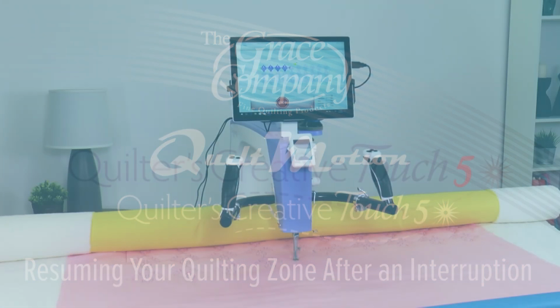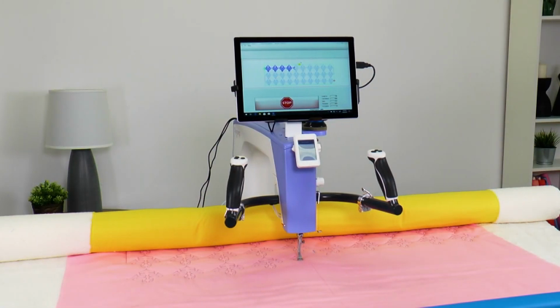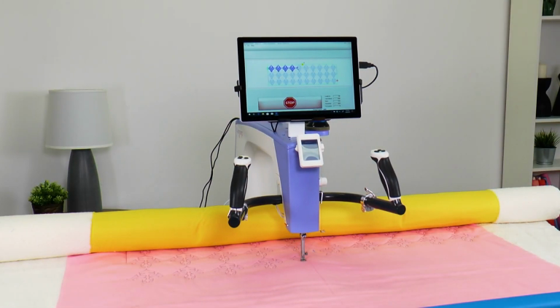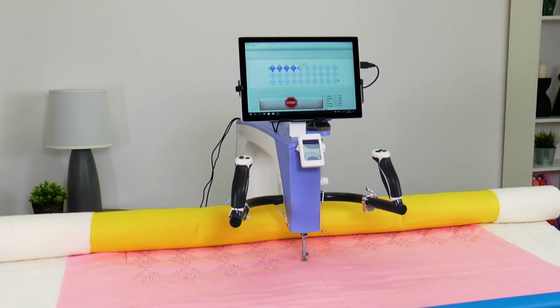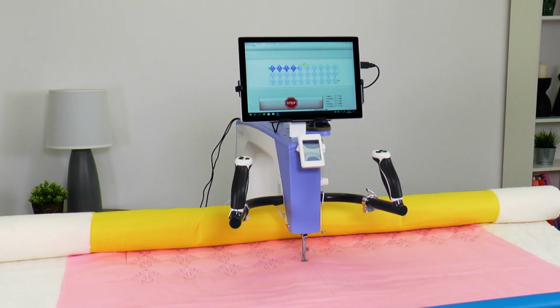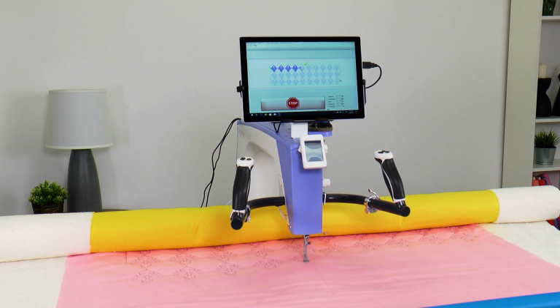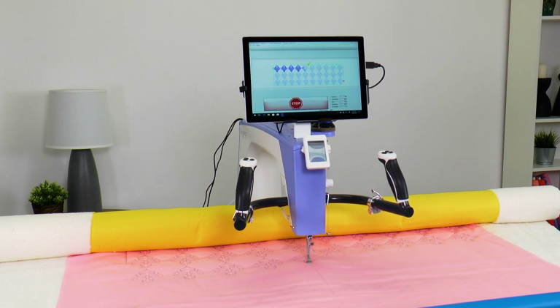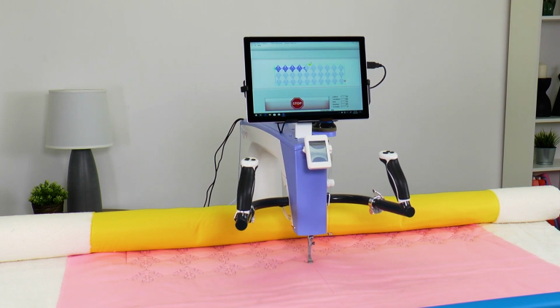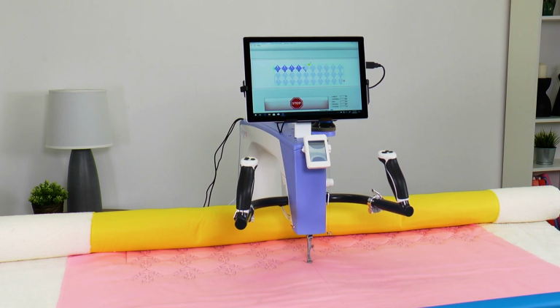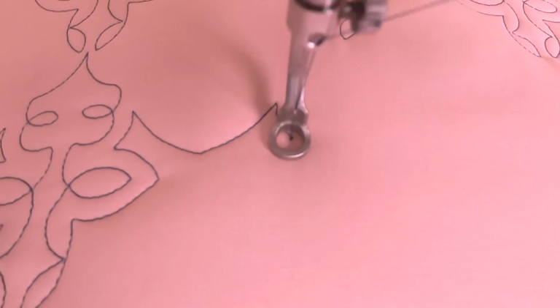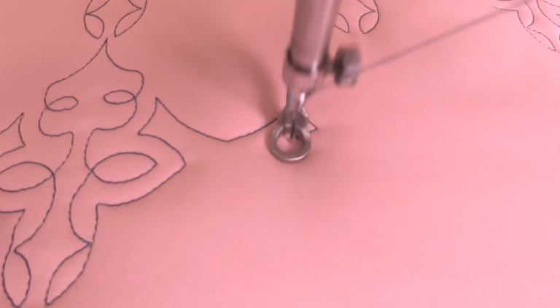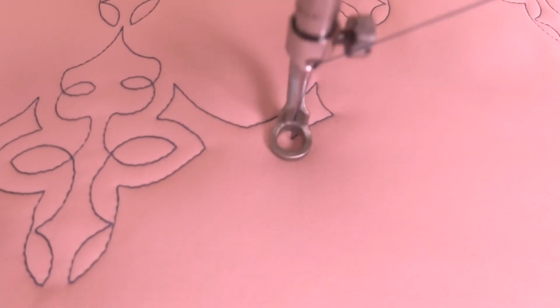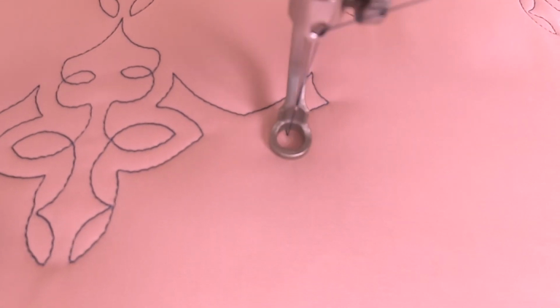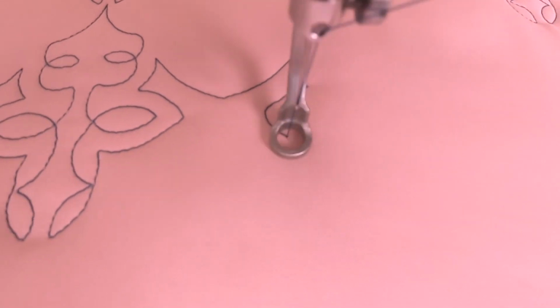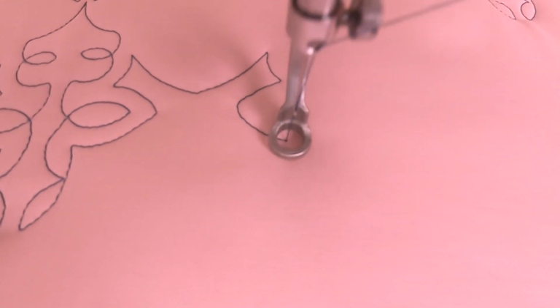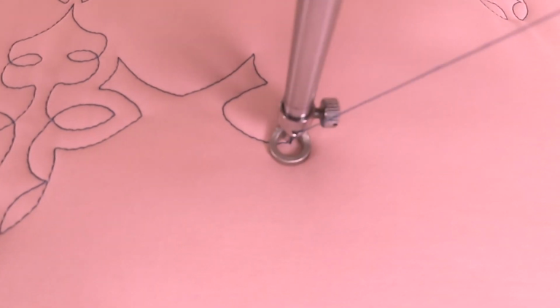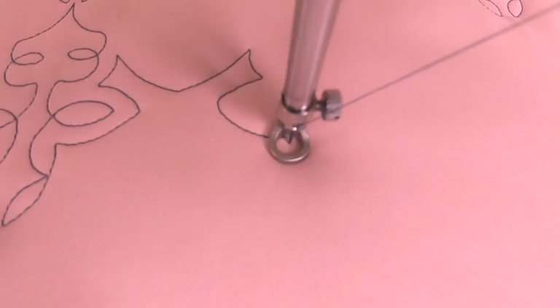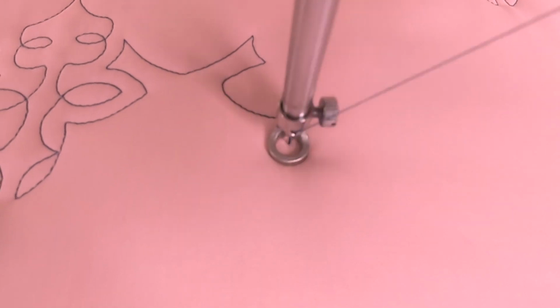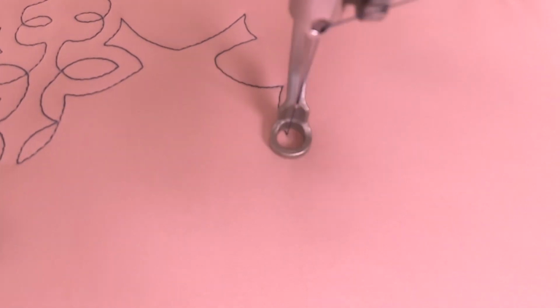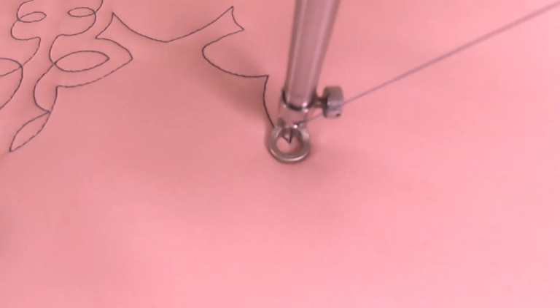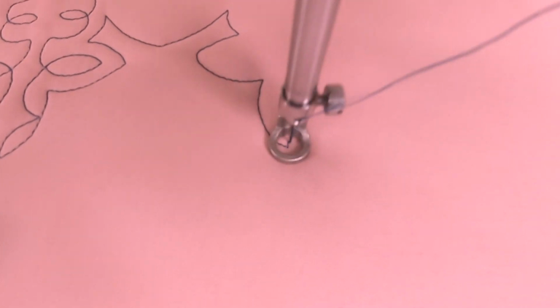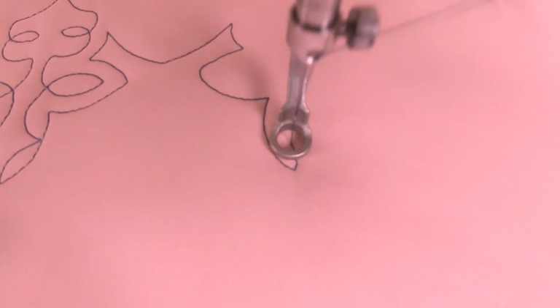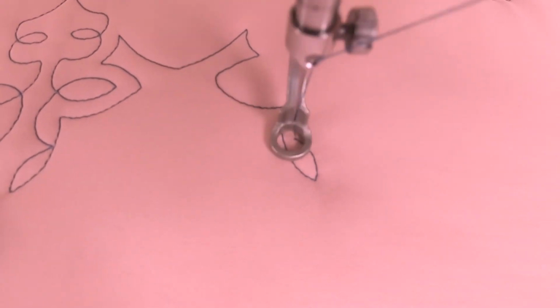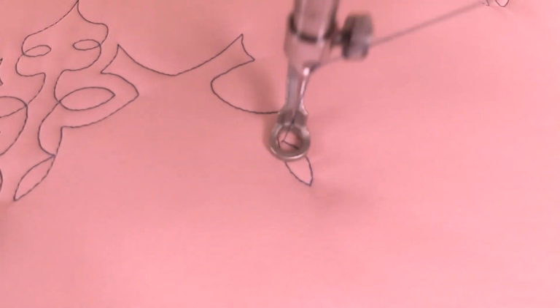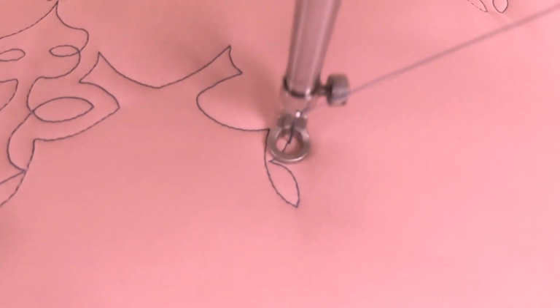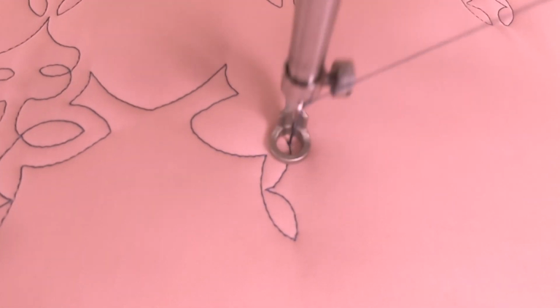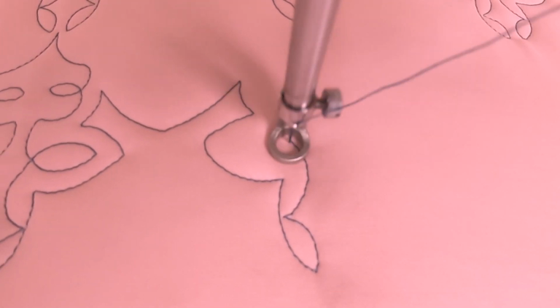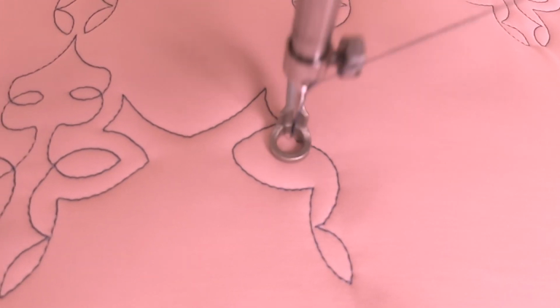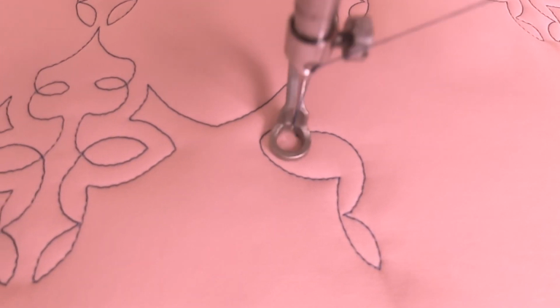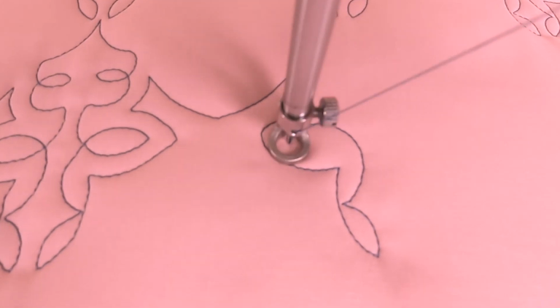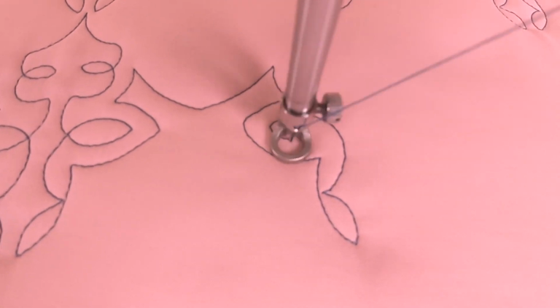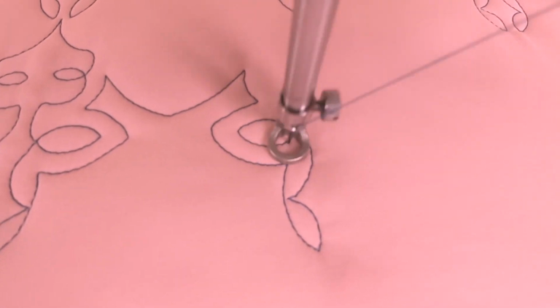If you ever have an unexpected shutdown while using Quilter's Creative Touch, there's no need to remove your stitches or start over, even if you didn't mark your quilting zones. QCT has a few built-in tools that will let you resume sewing right where you left off.